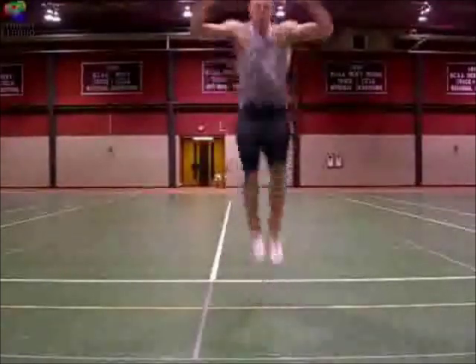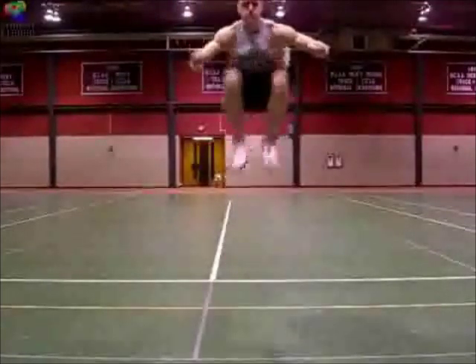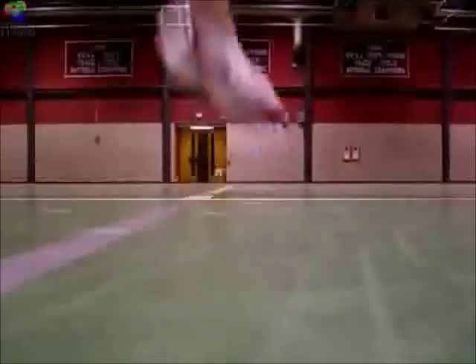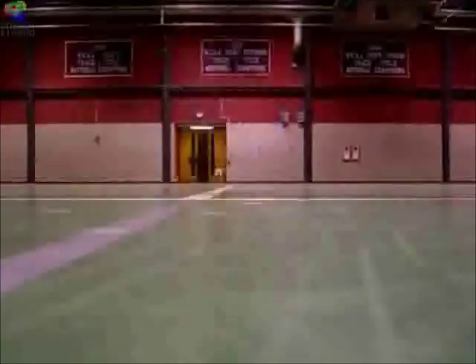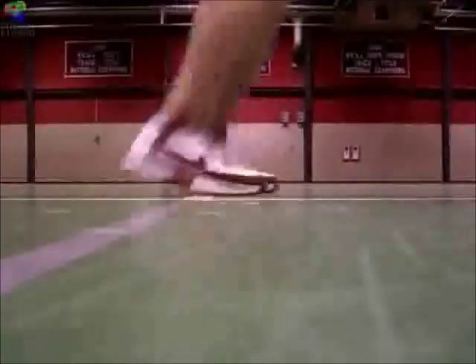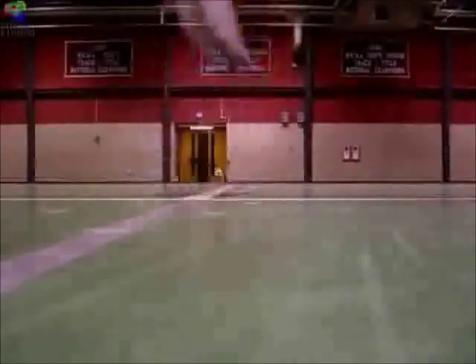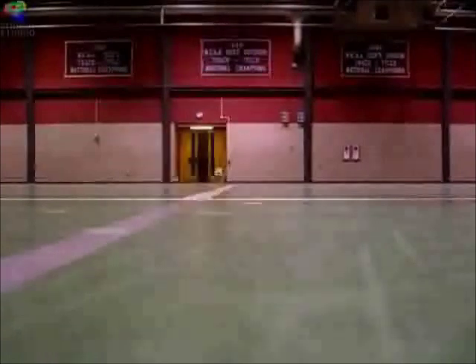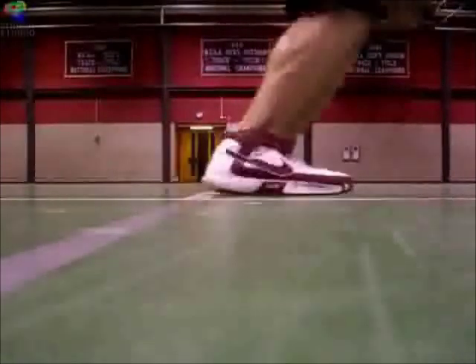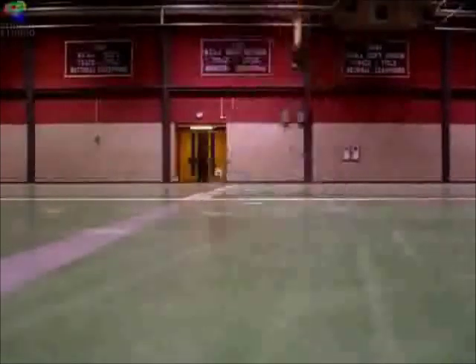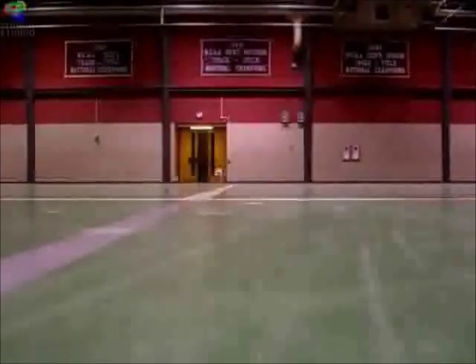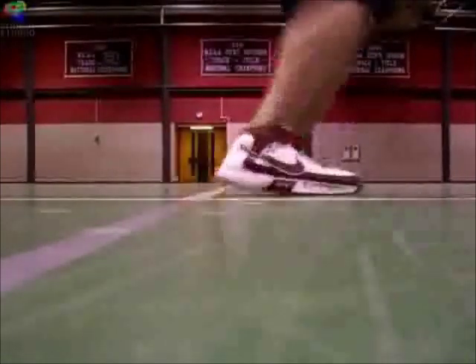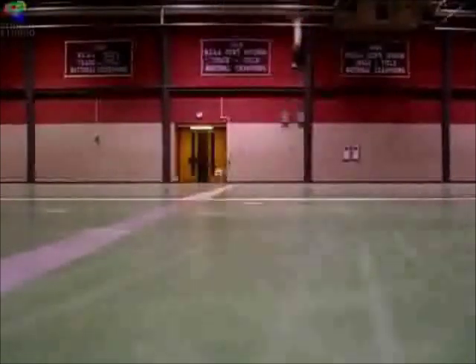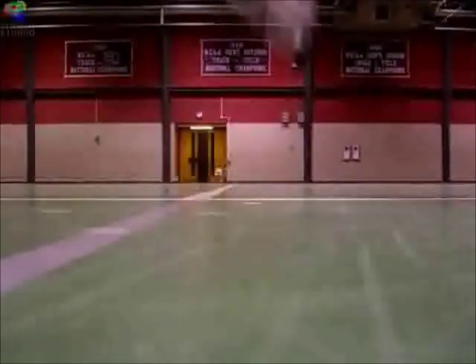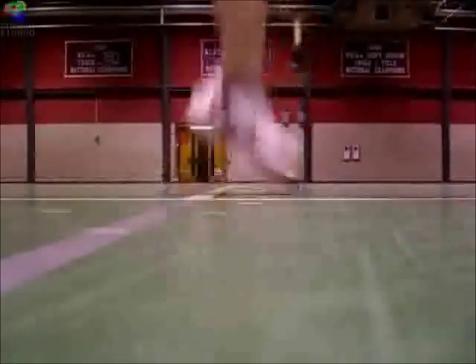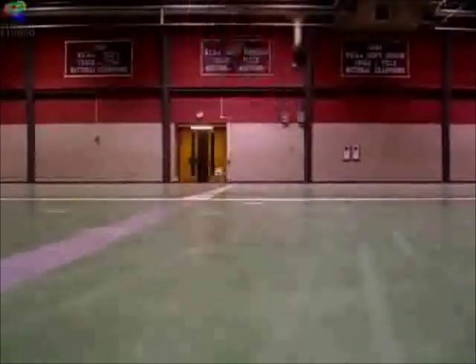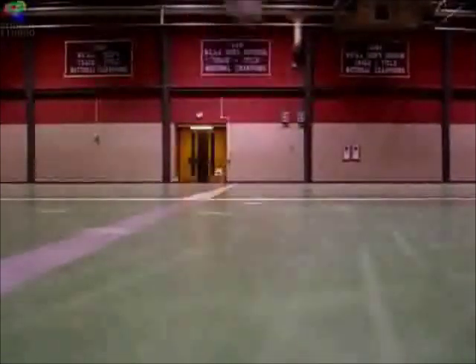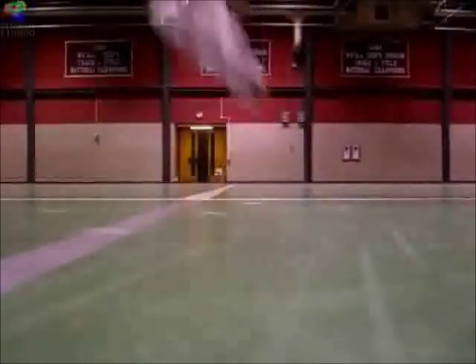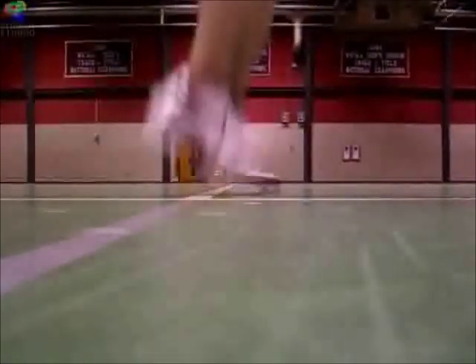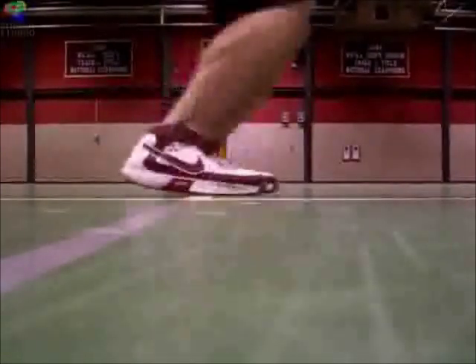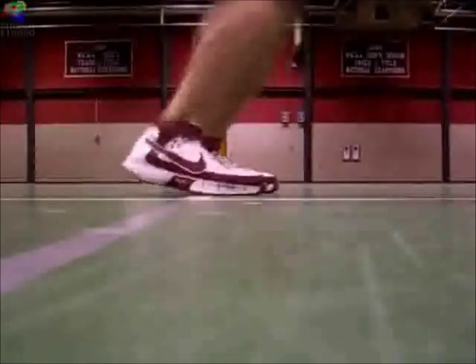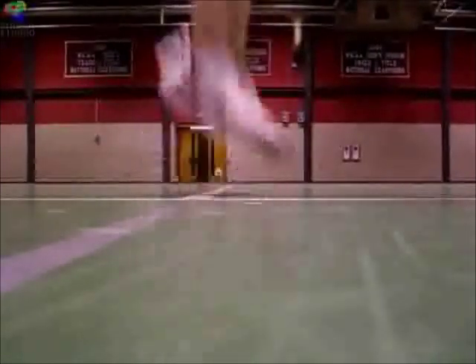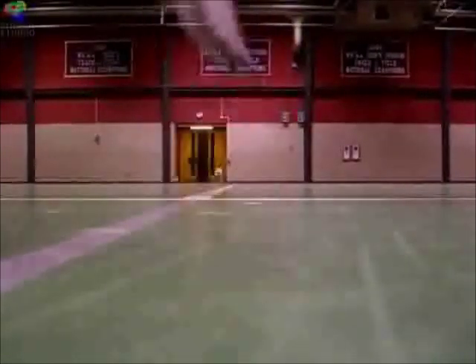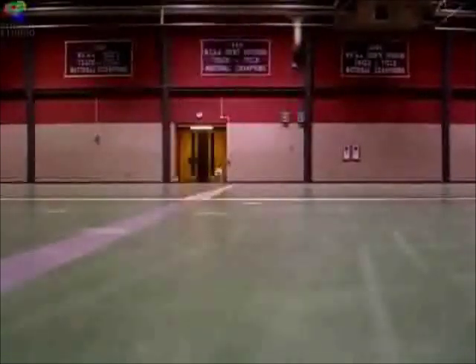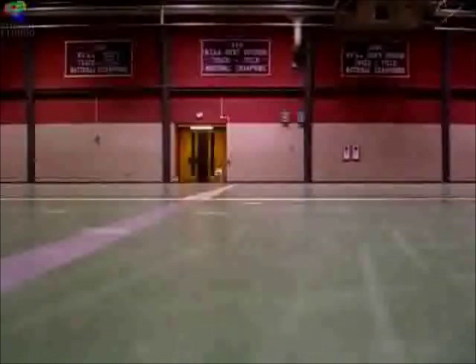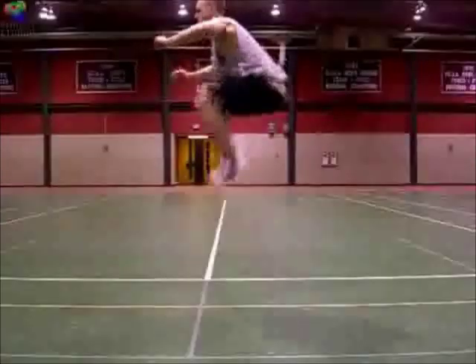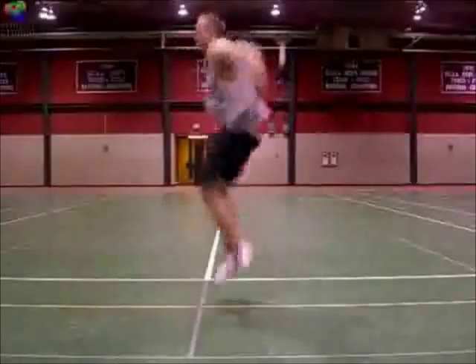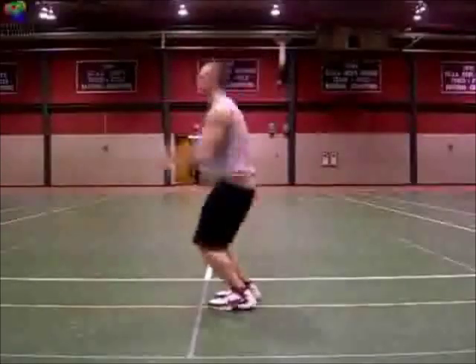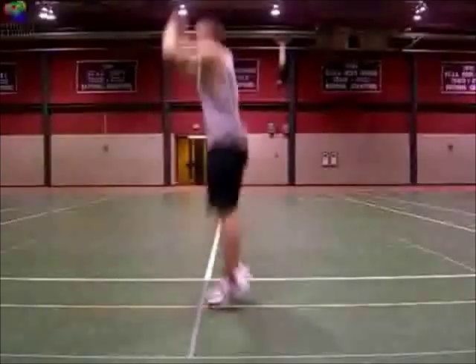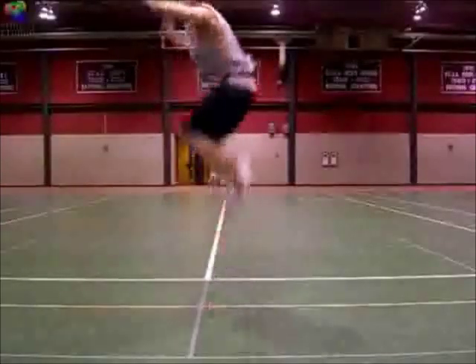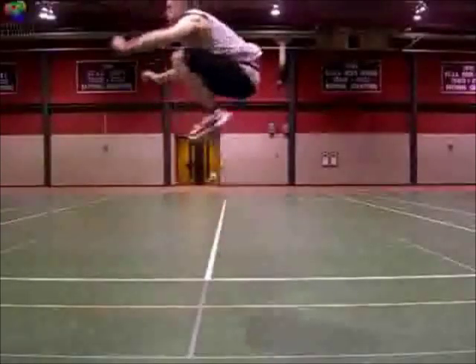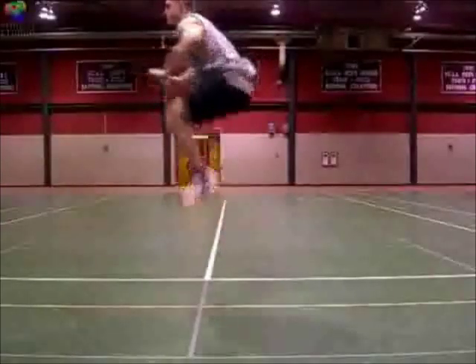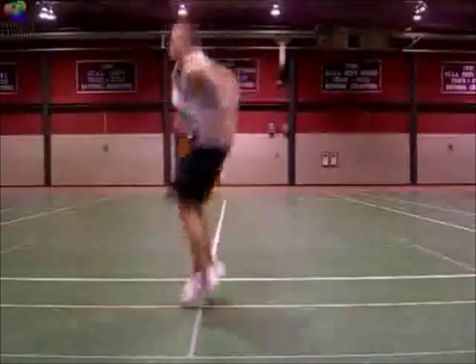This is an exercise where your heels definitely should not touch the ground. The important thing is to bounce up quickly. You want to try to get as high as you can, but focus more on the speed.